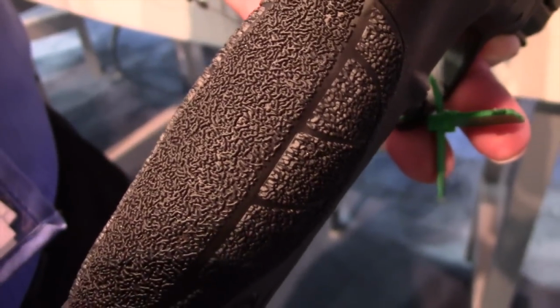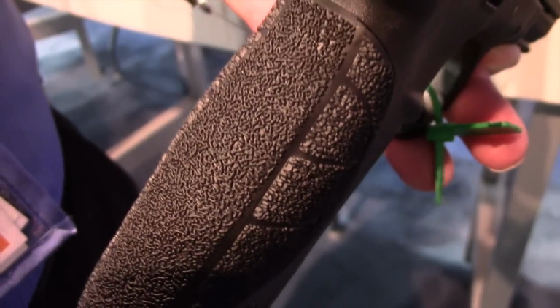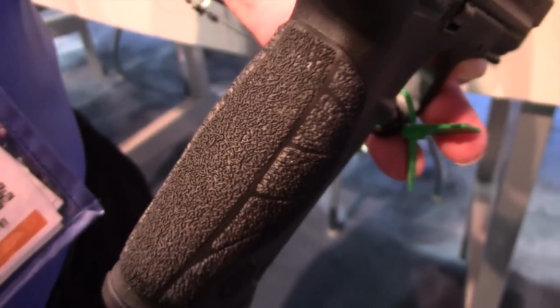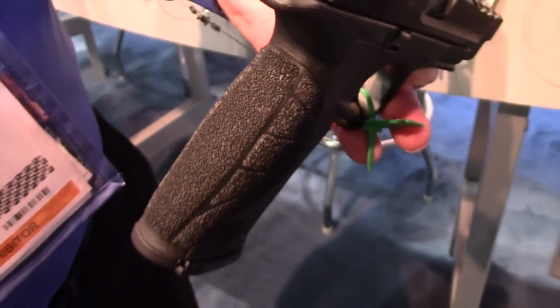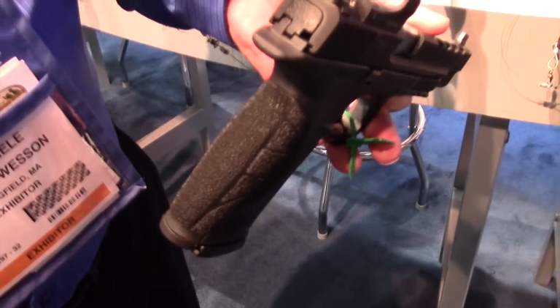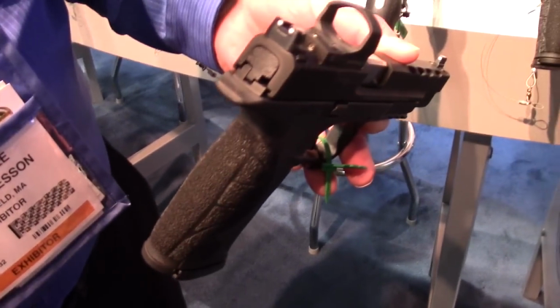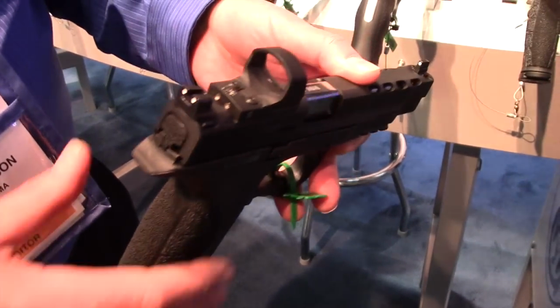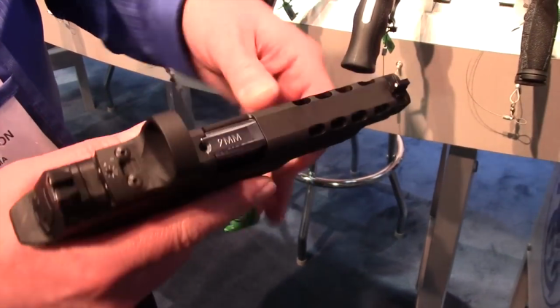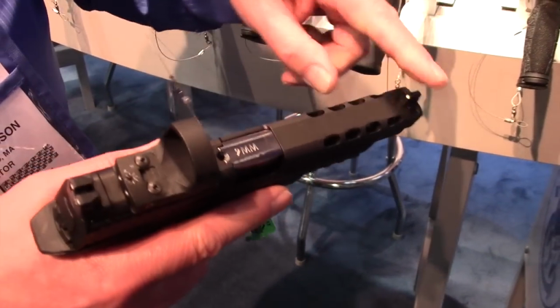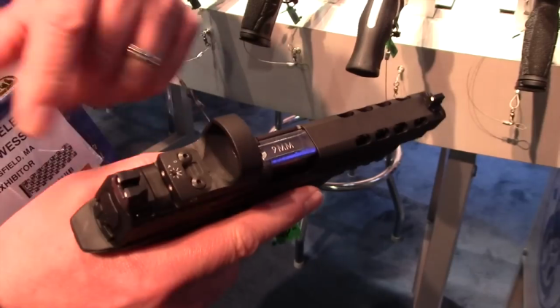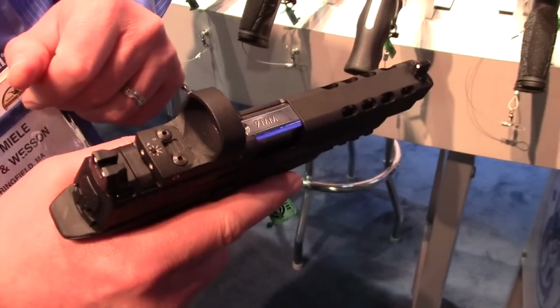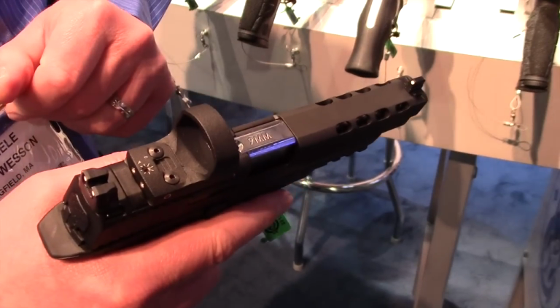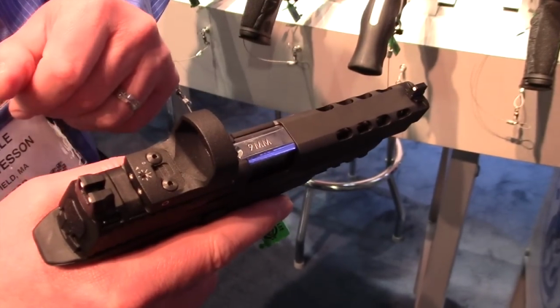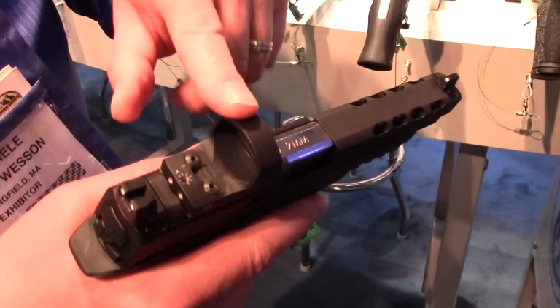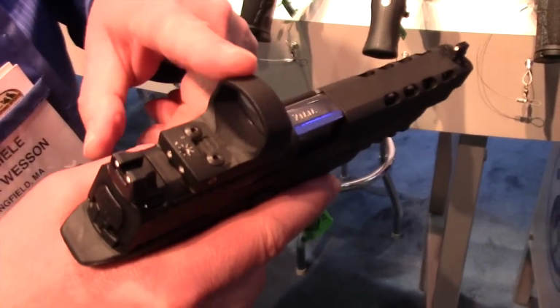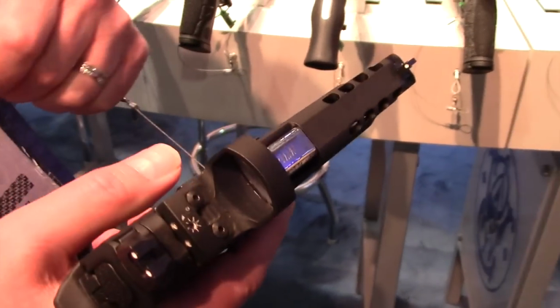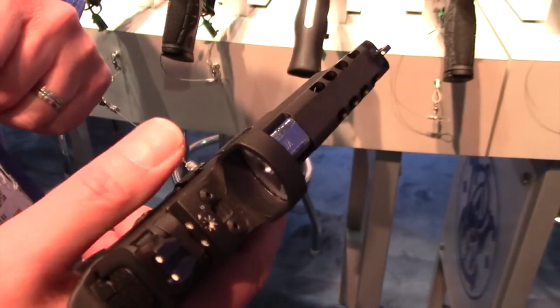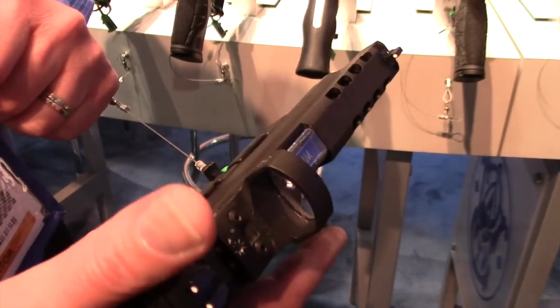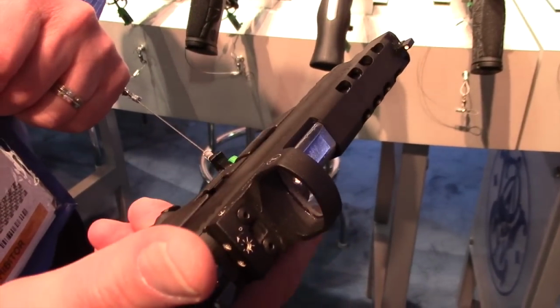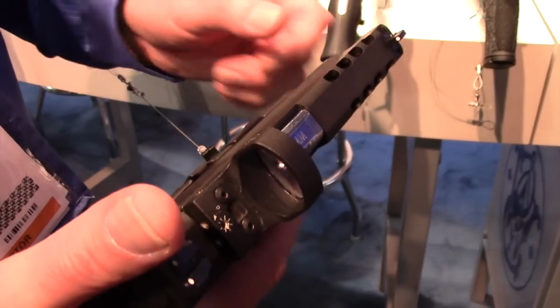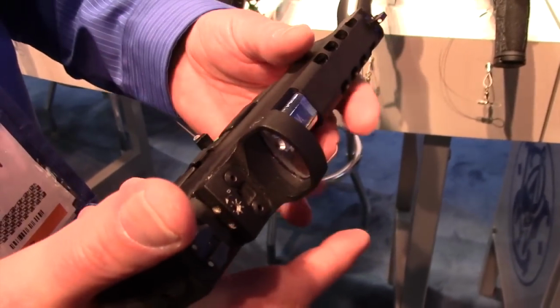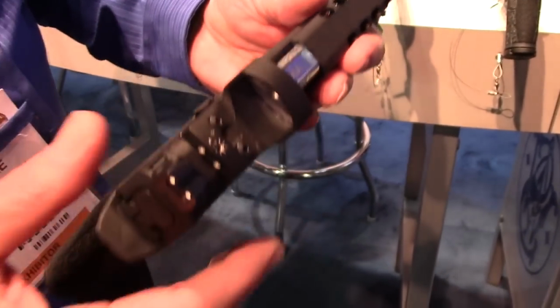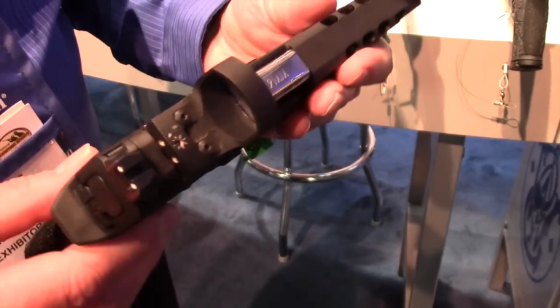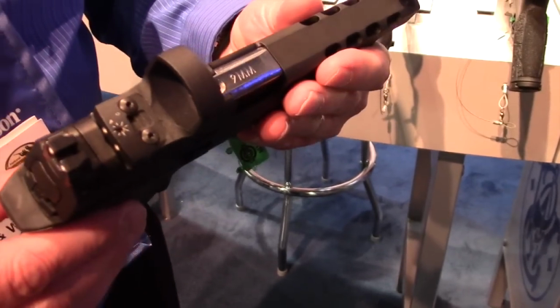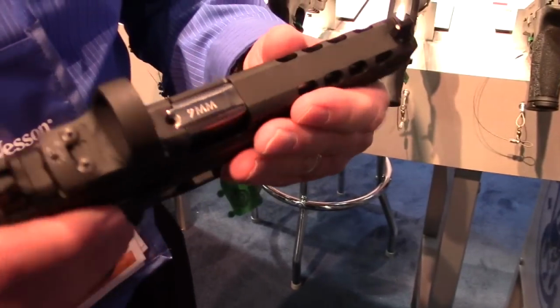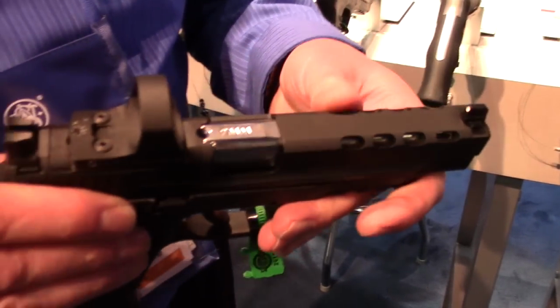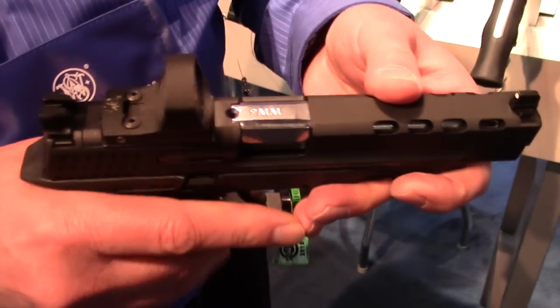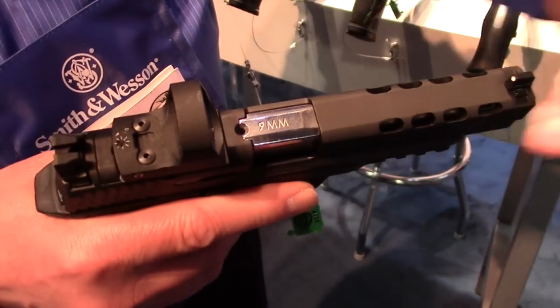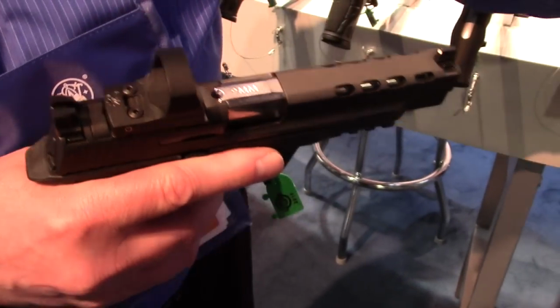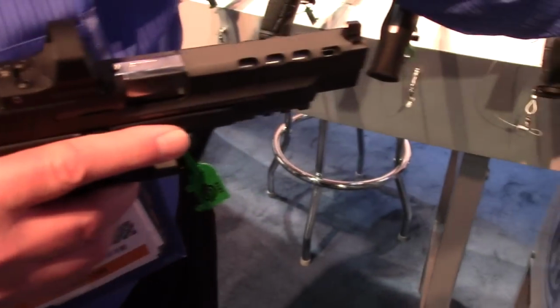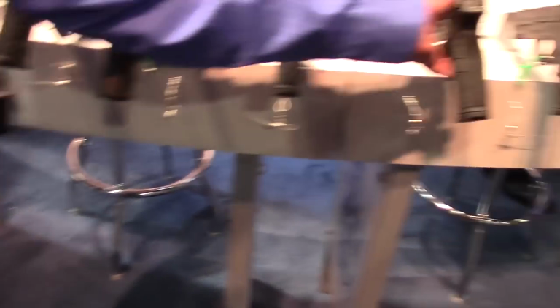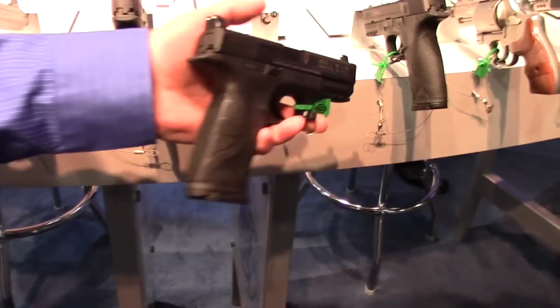It gives you a better grip, especially if your hands are sweating when you're shooting. Higher front and rear sights allow you to co-witness the dot on top of the gun. The gun is available in 9 and 40 caliber, in 5 inch and 4 and a quarter inch barrel lengths. This is our 4 and a quarter version.